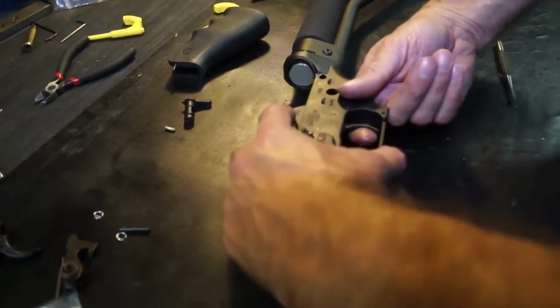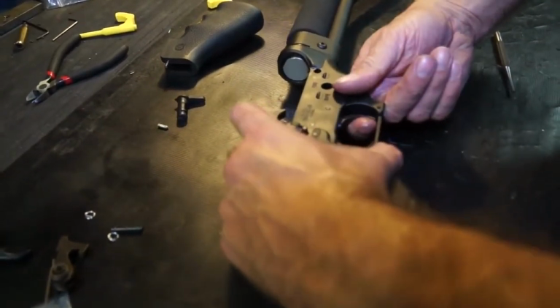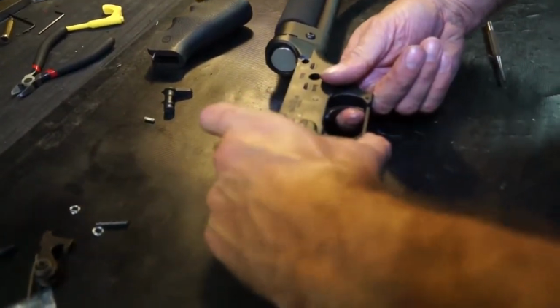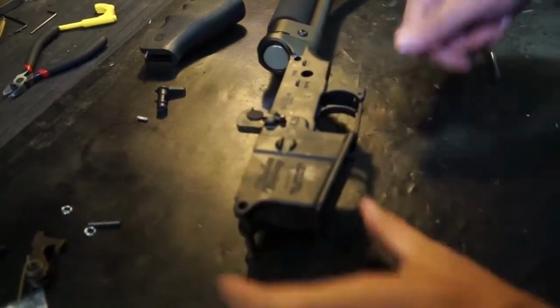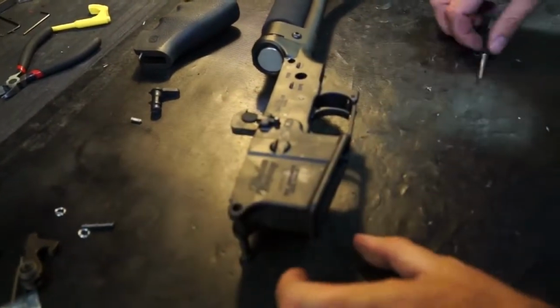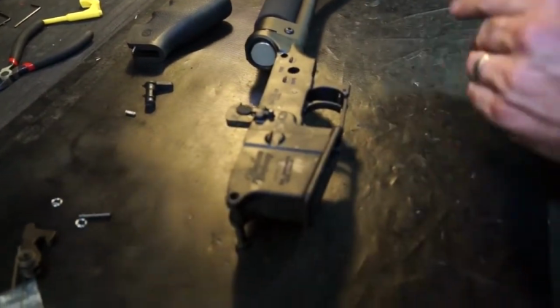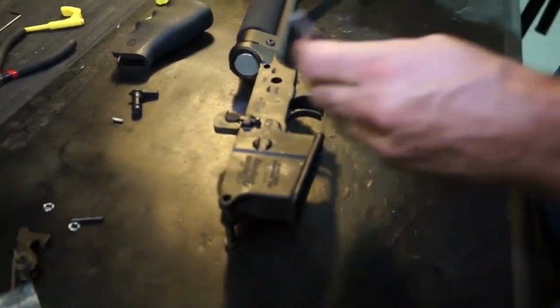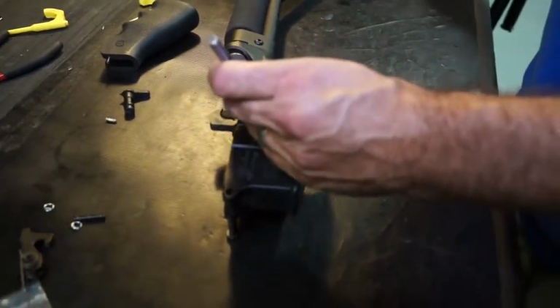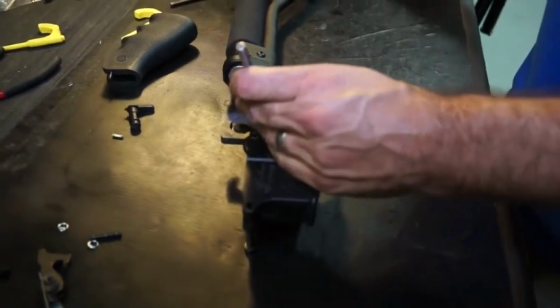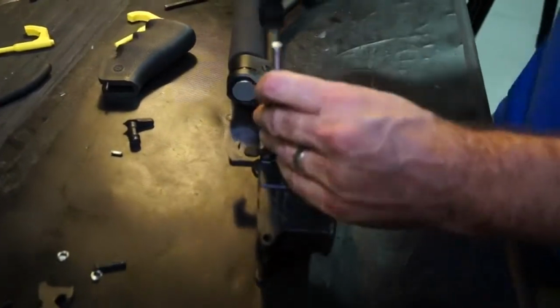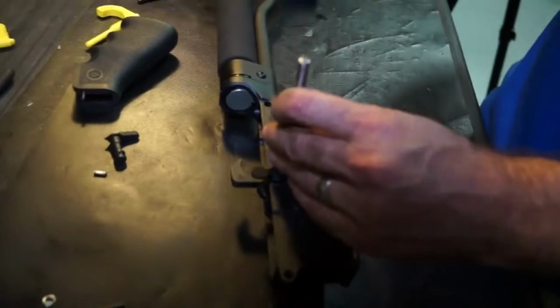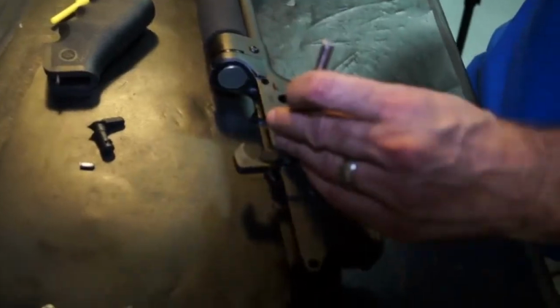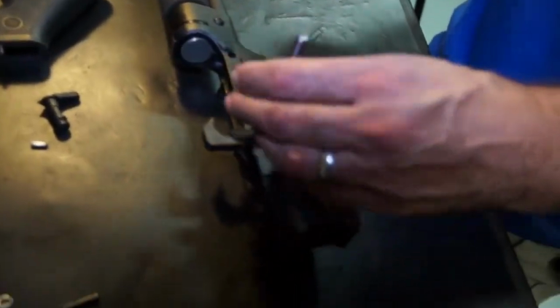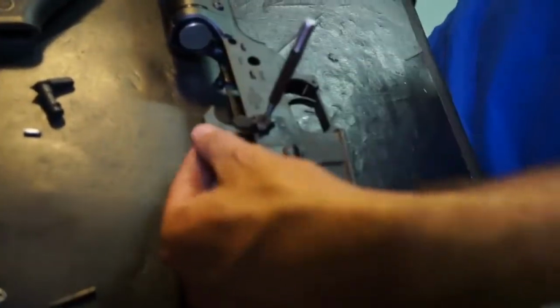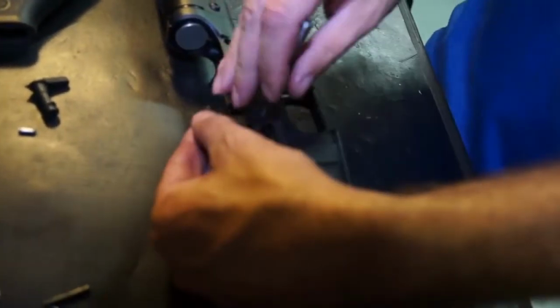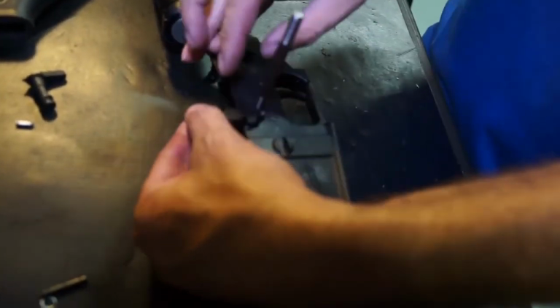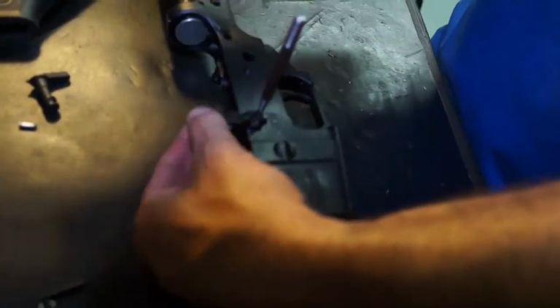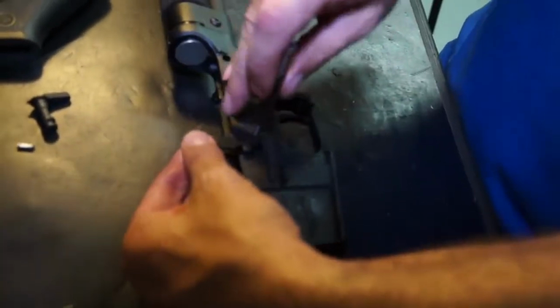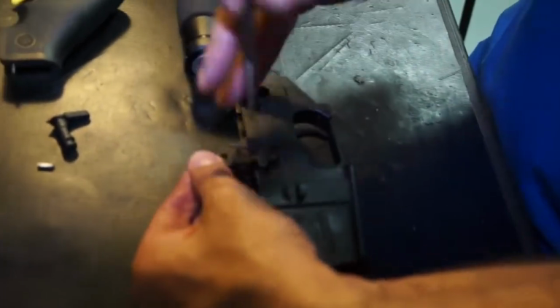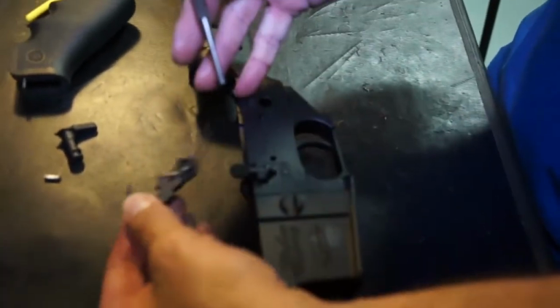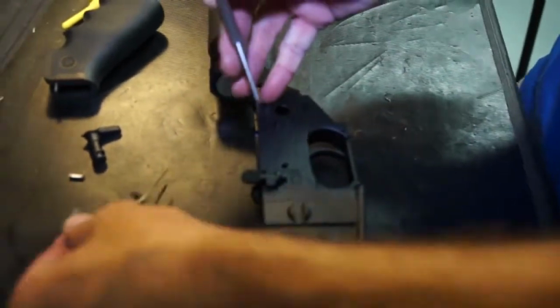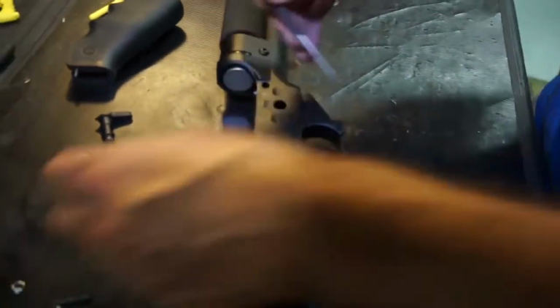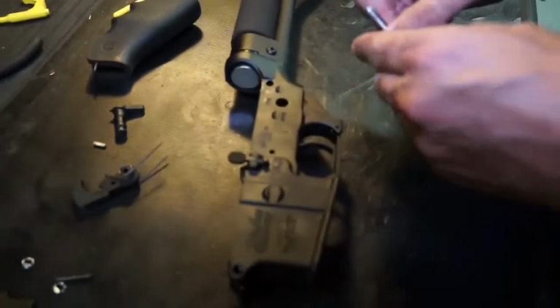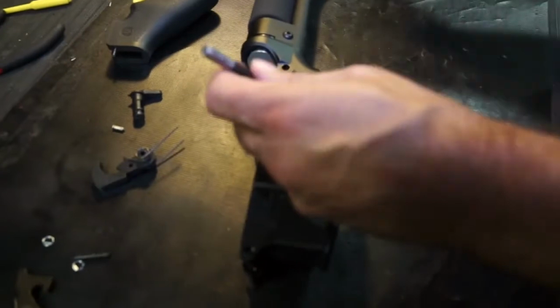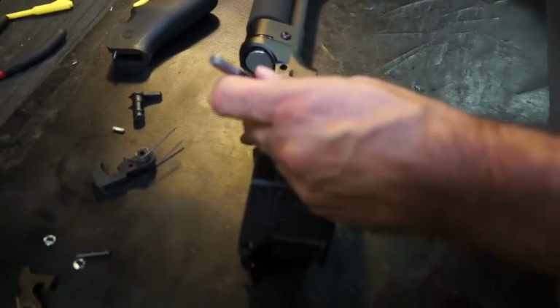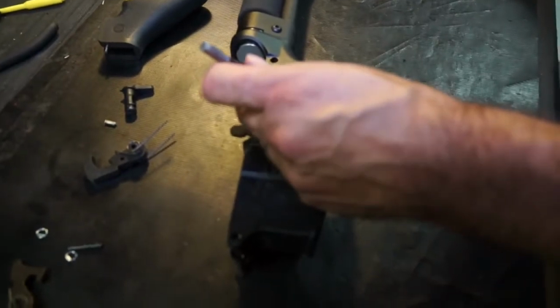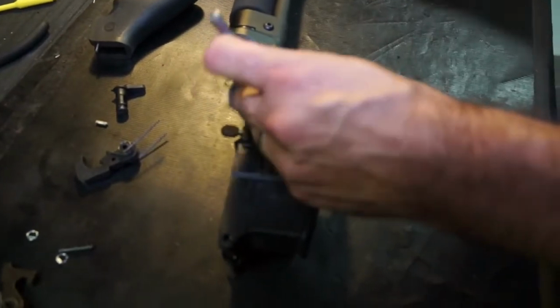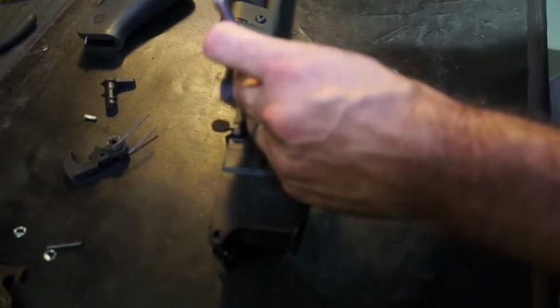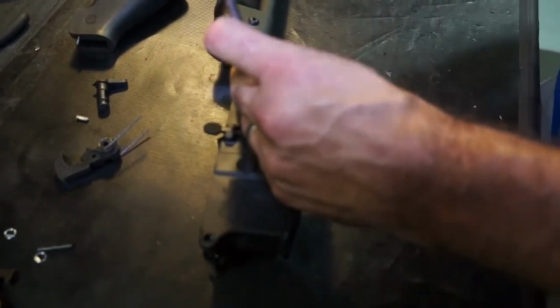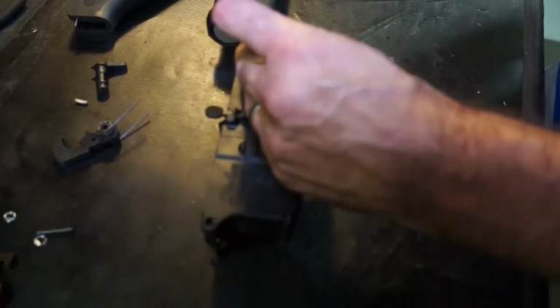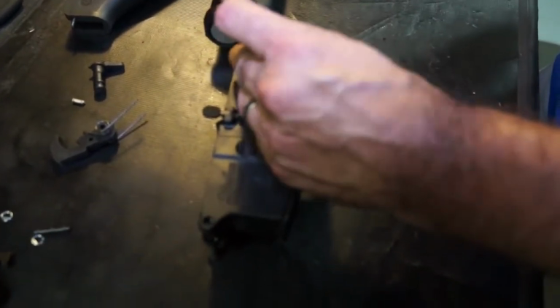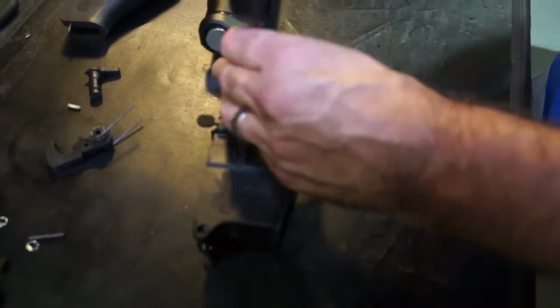Drop the hammer, then punch the hammer pin out first — hold it so it doesn't fly out on you — and then the trigger pin next.